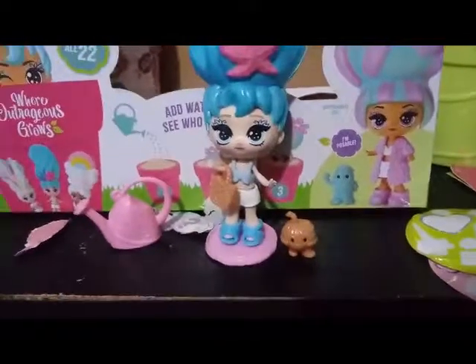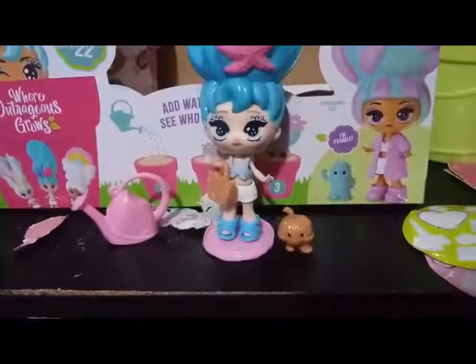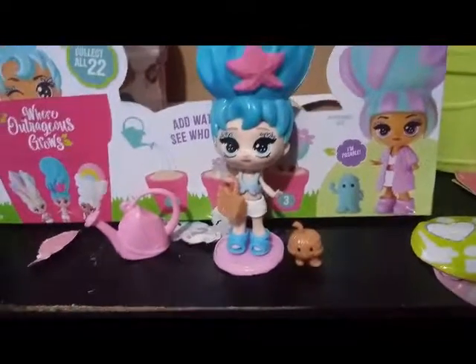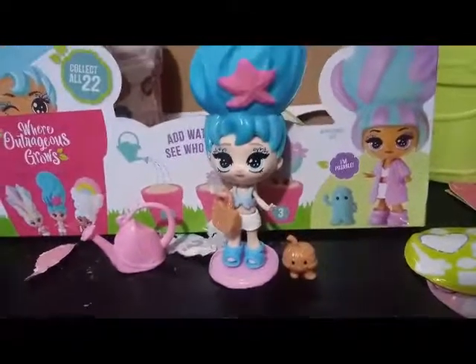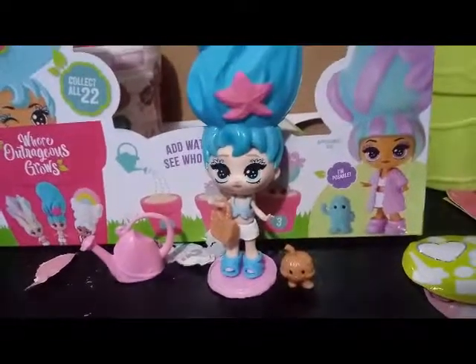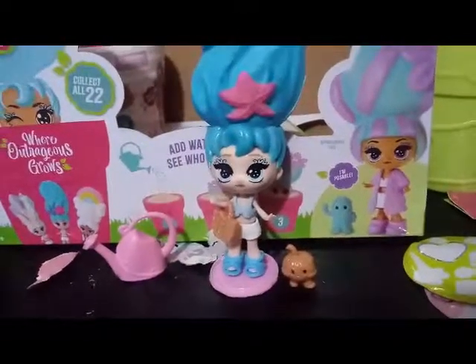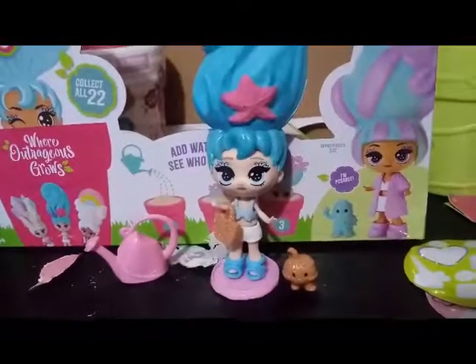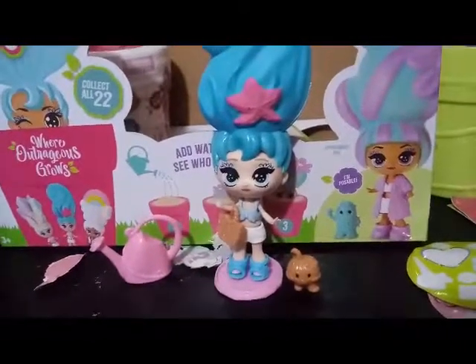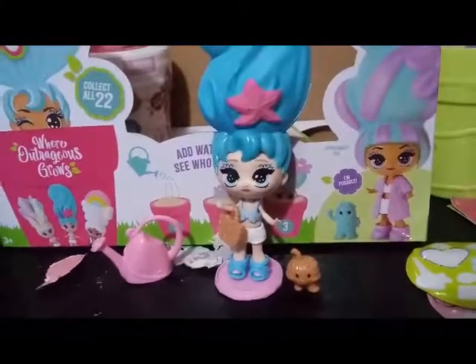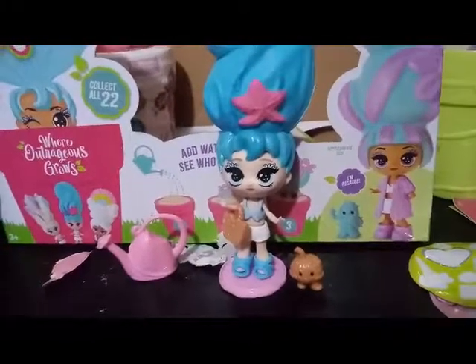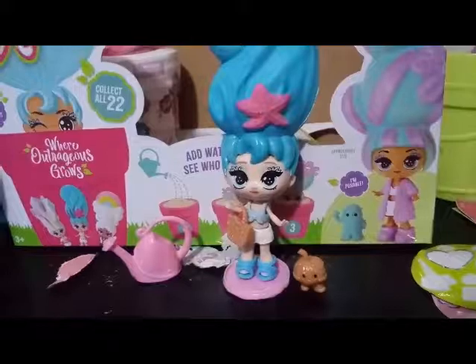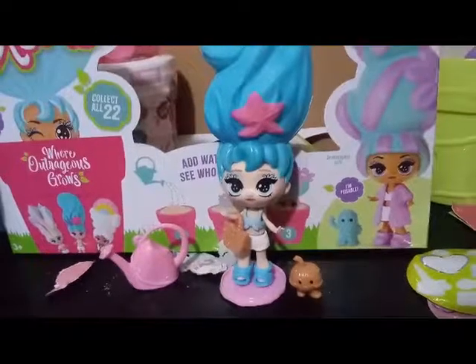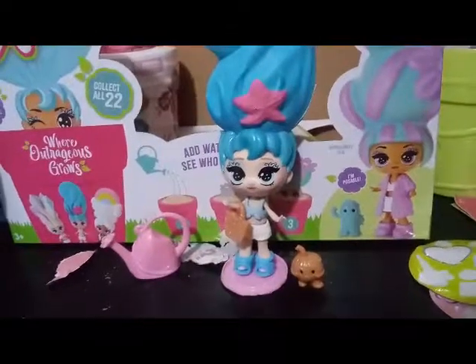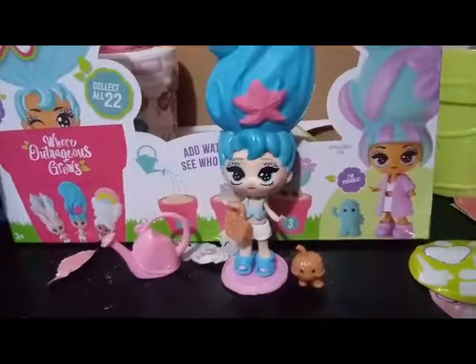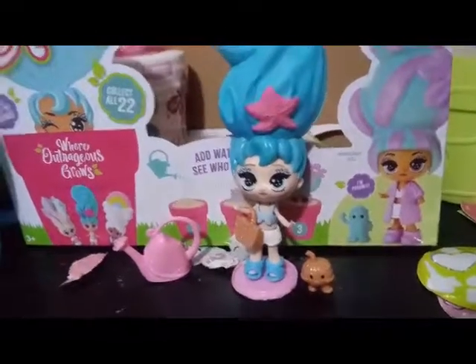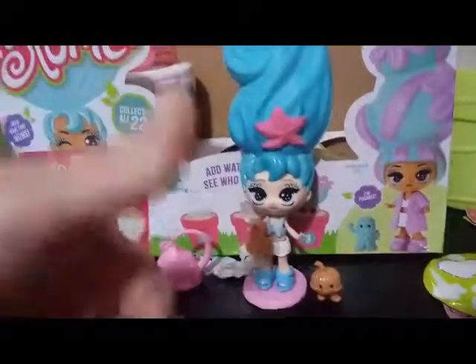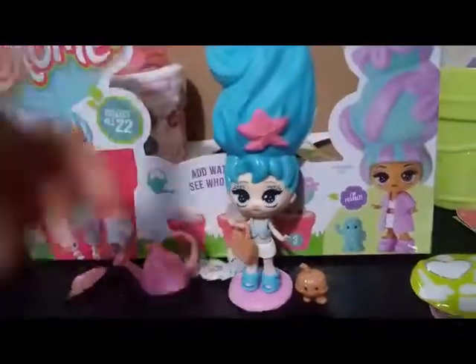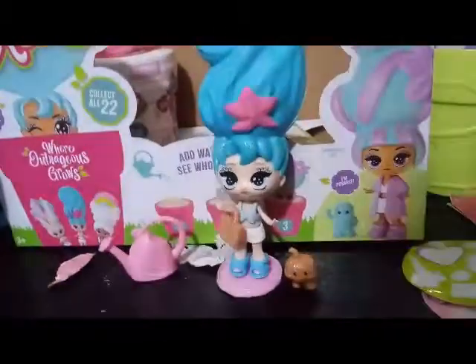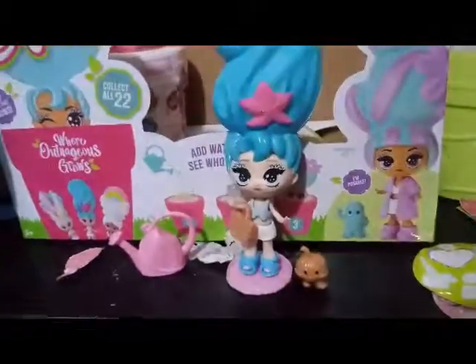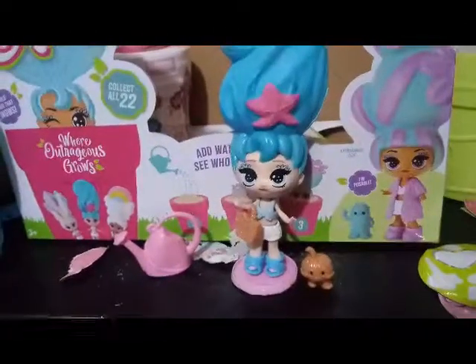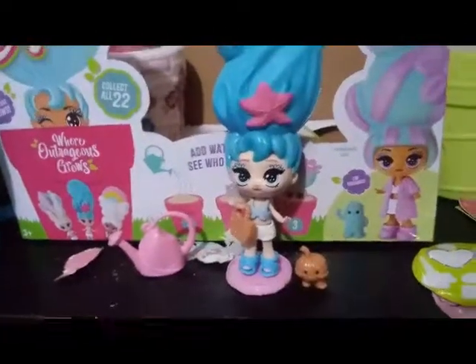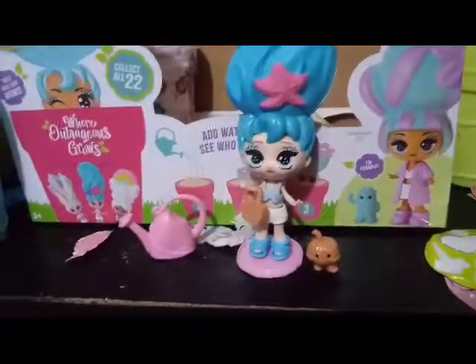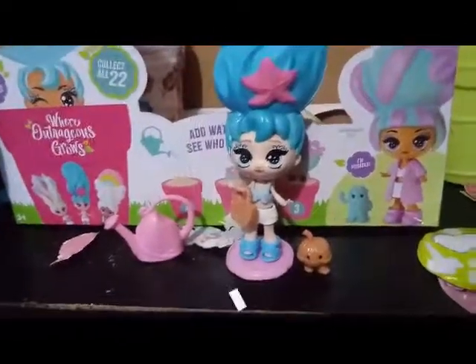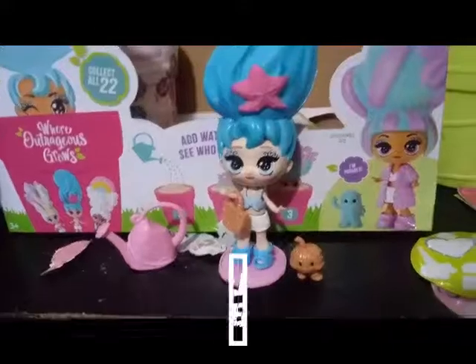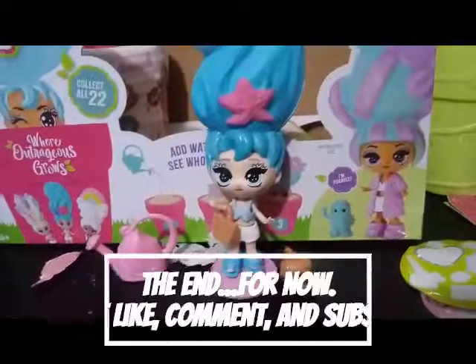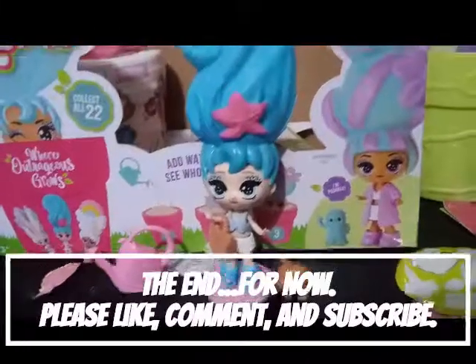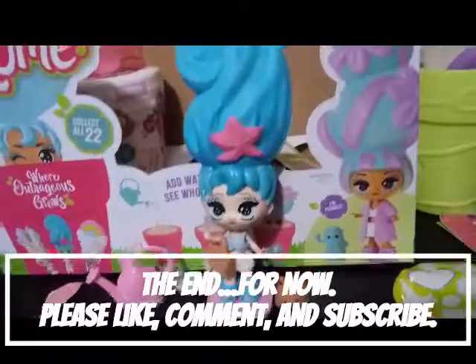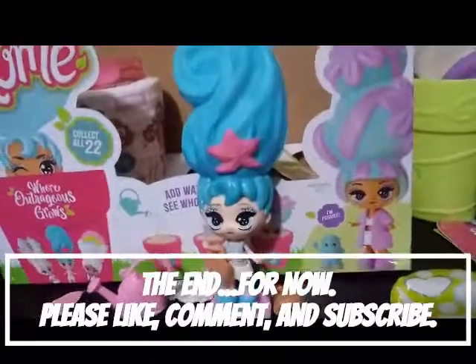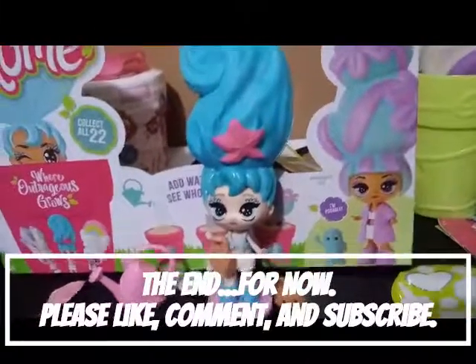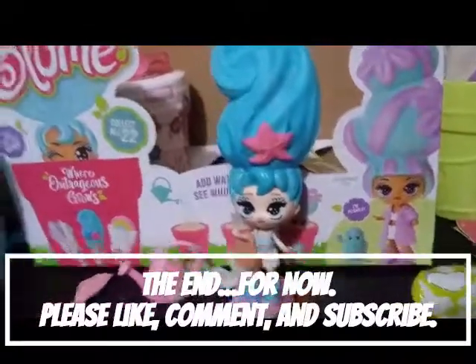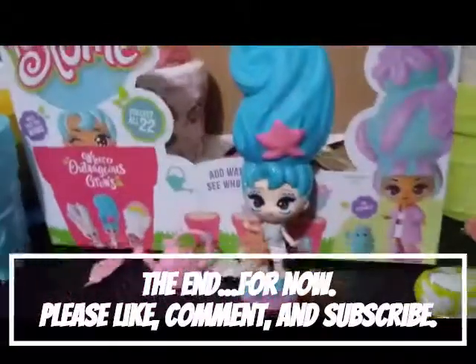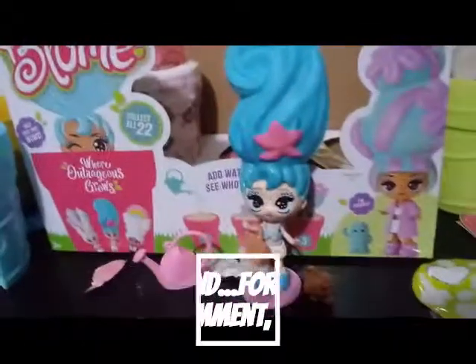And we will see you tomorrow for our last unboxing. If you like this video, please go ahead and give us a thumbs up, subscribe, and comment down below — we'd love to hear from you guys. We'll see you tomorrow. Bye, guys!